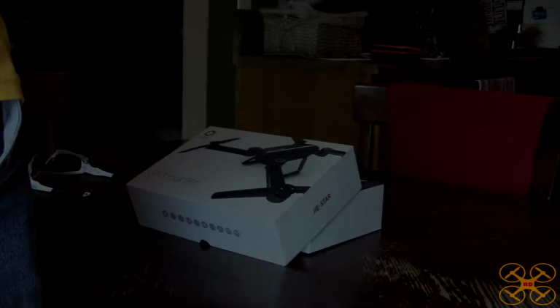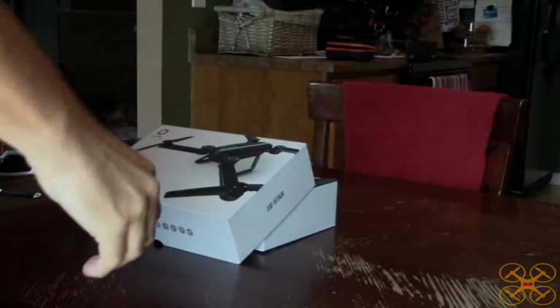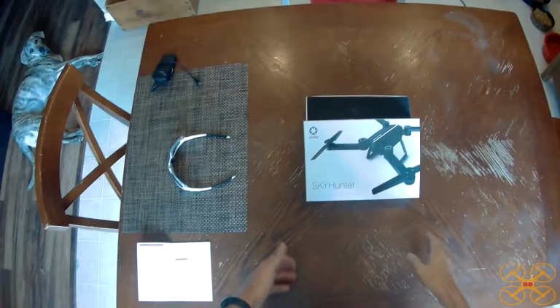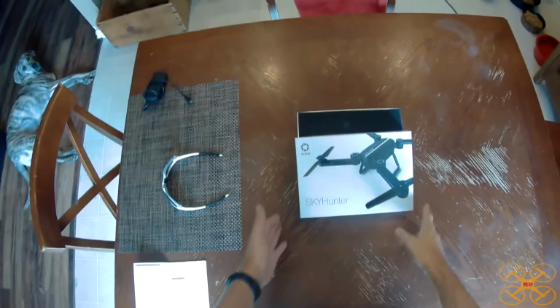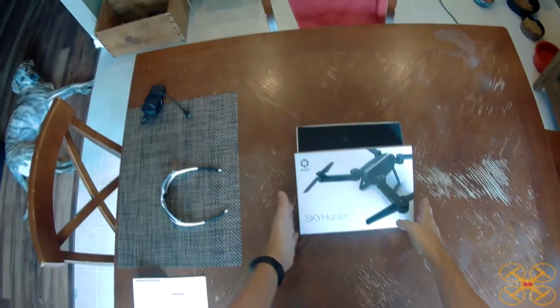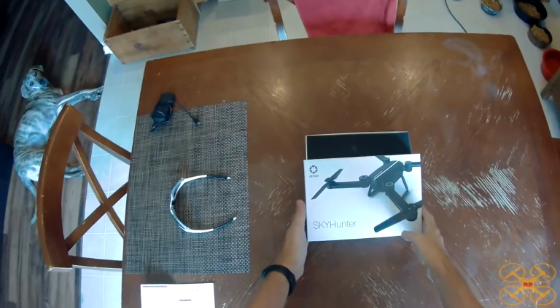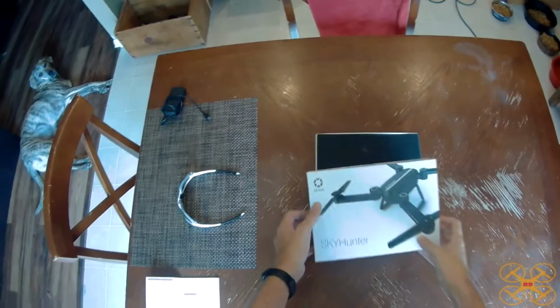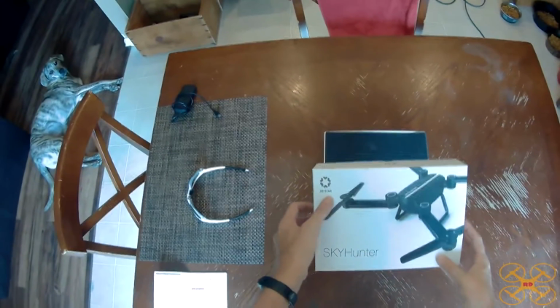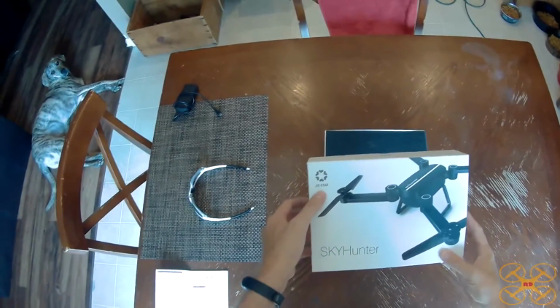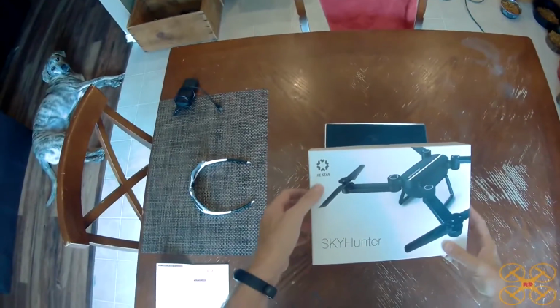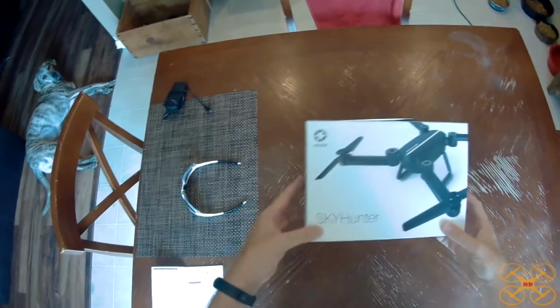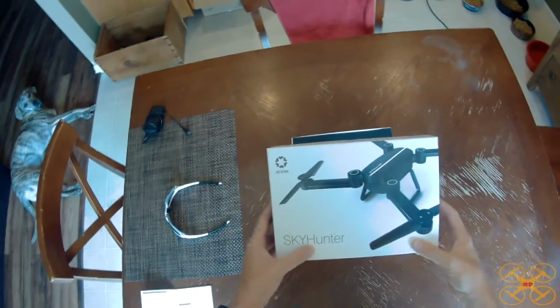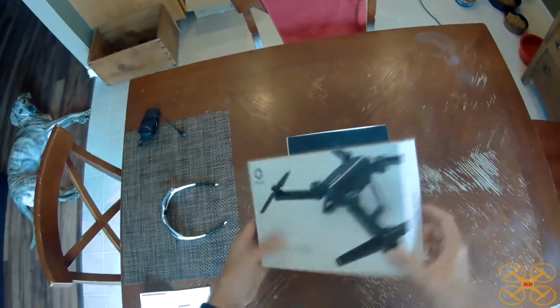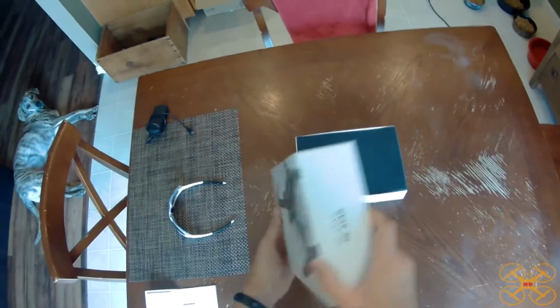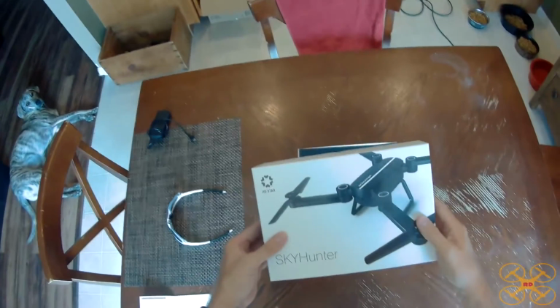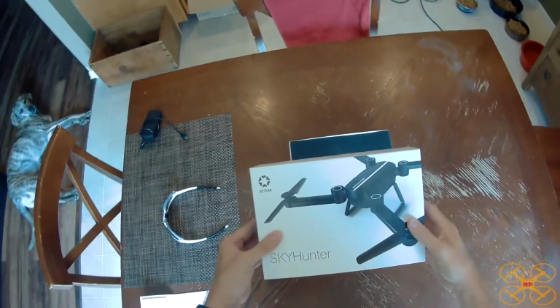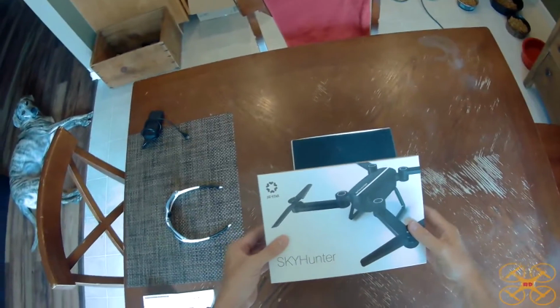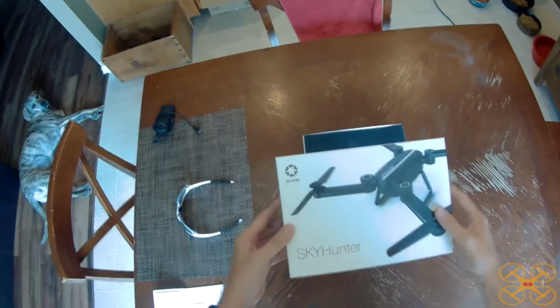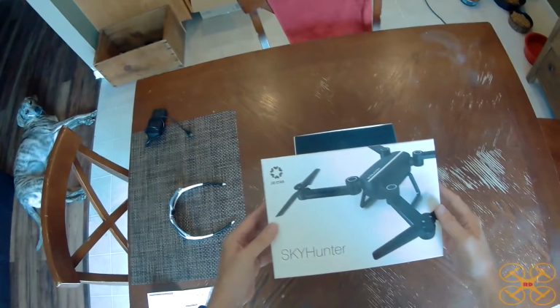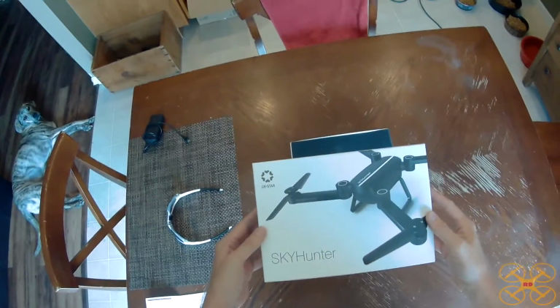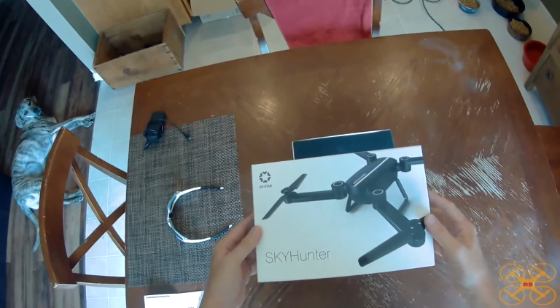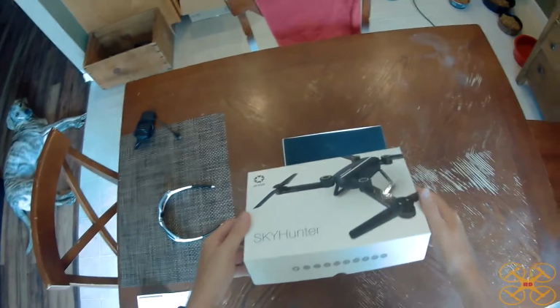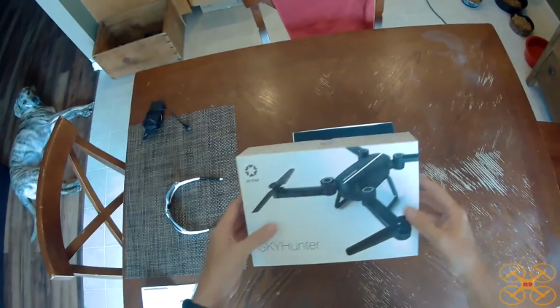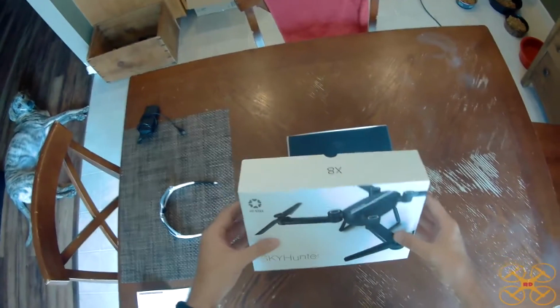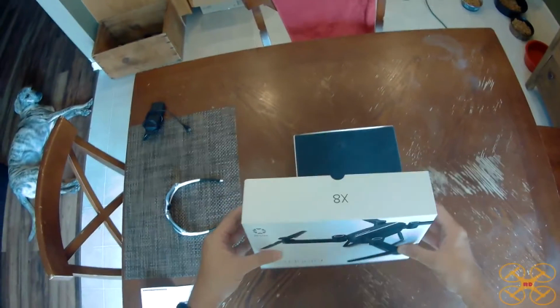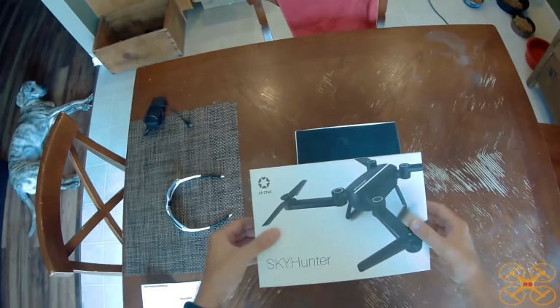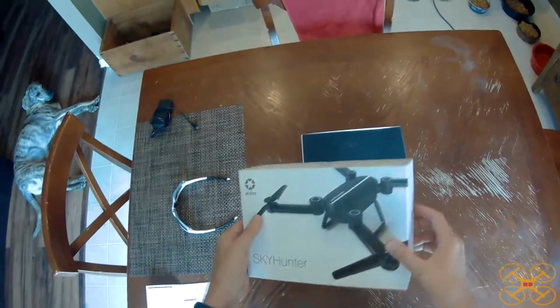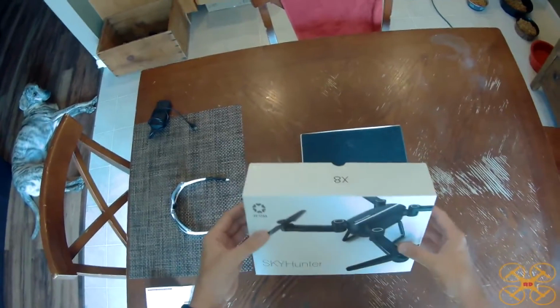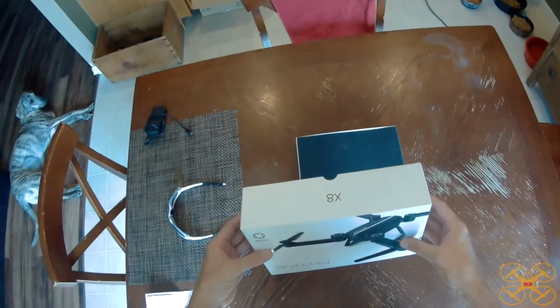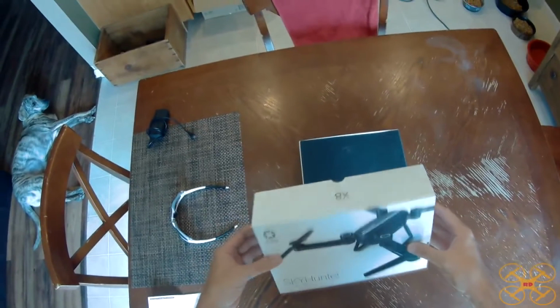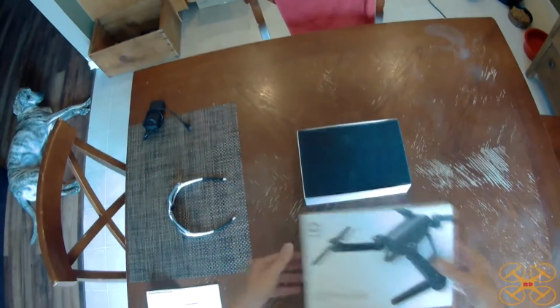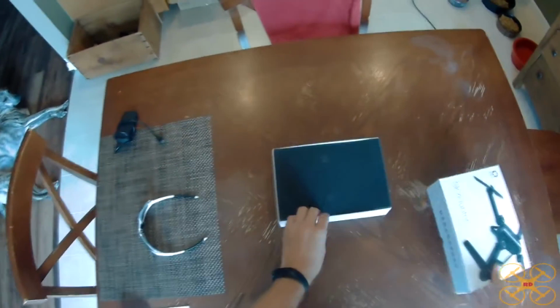Hey everybody, today I've got another little foldable drone. This is a Jistar Skyhunter, a real basic quadcopter. No camera or anything fancy on this version, just a fun little line of sight flyer. So let's go ahead and look at it.